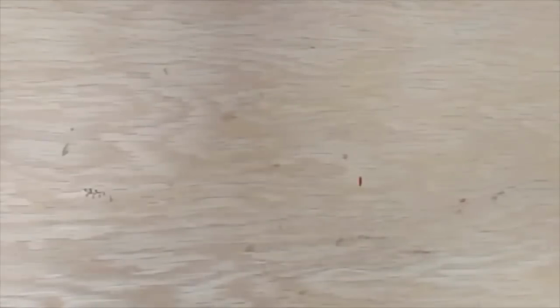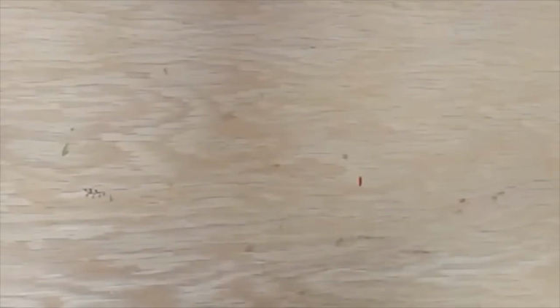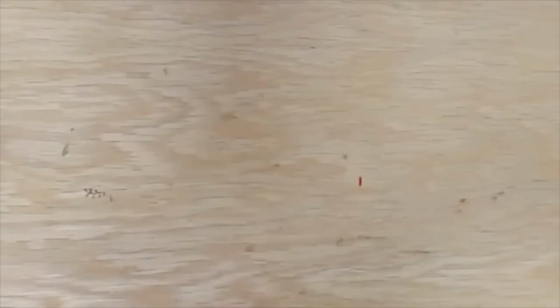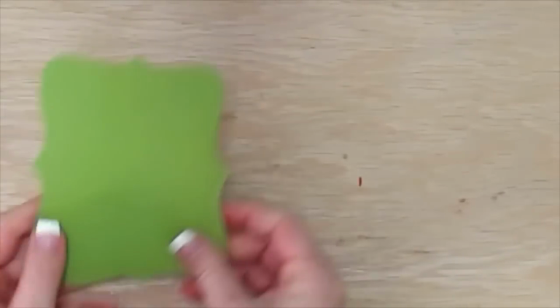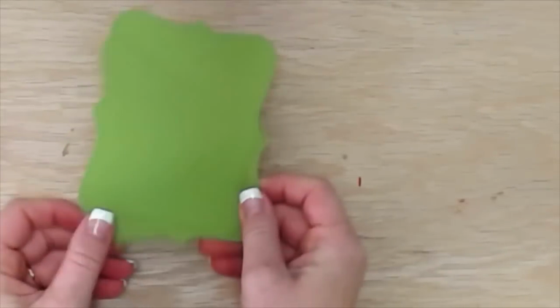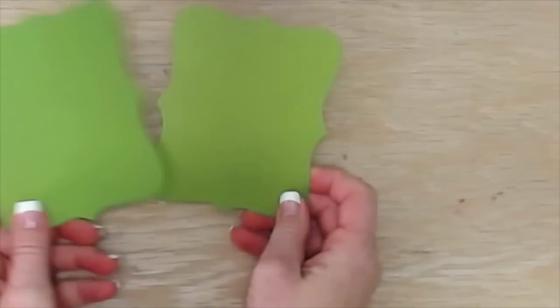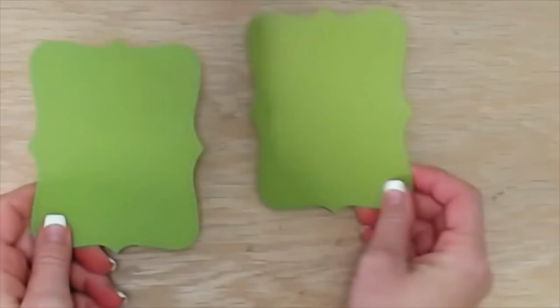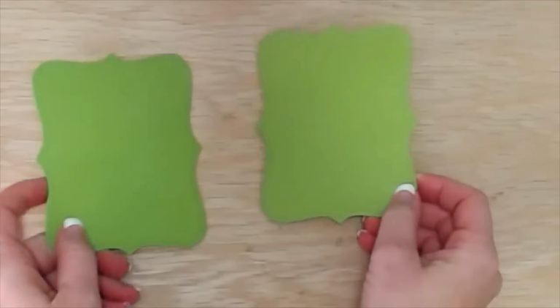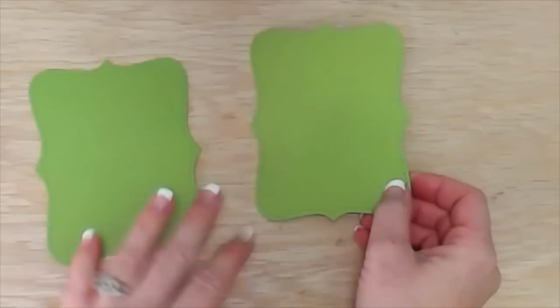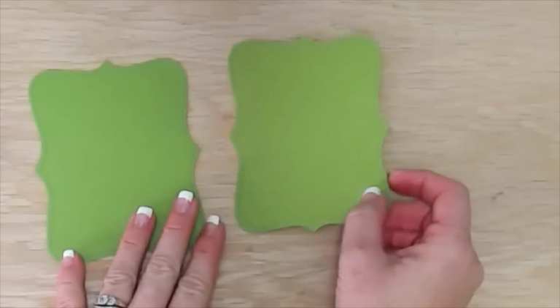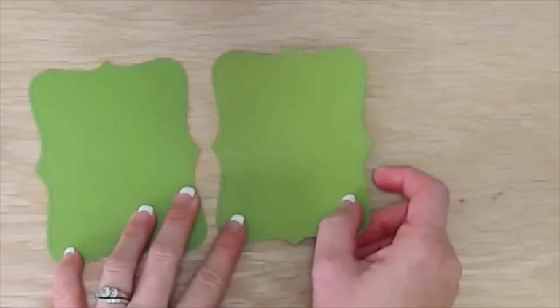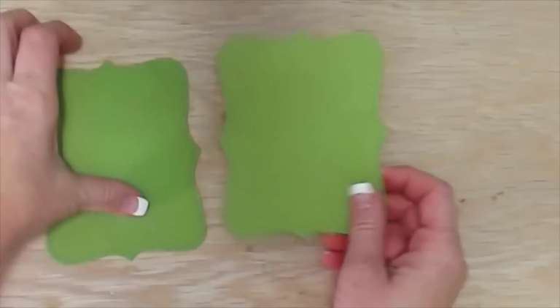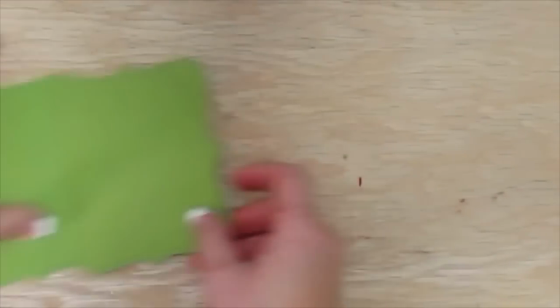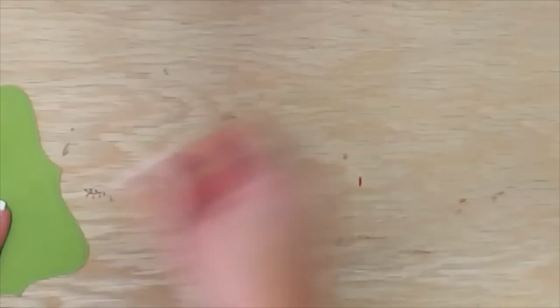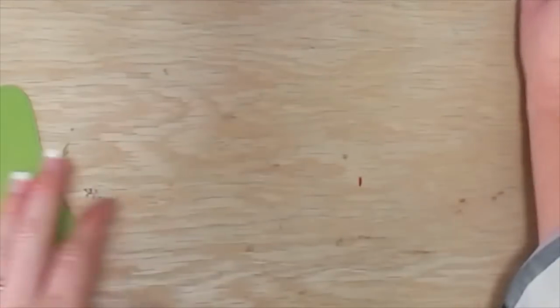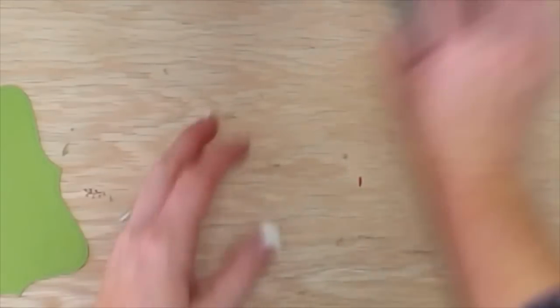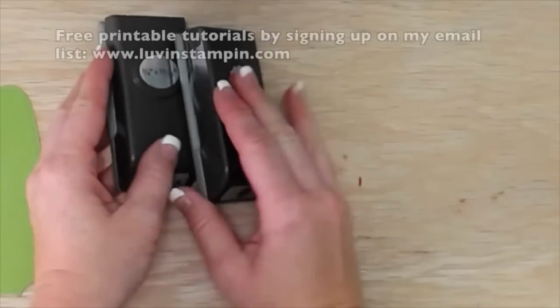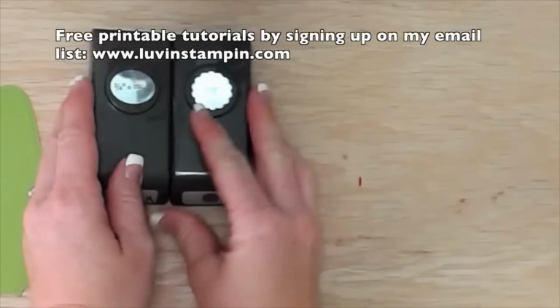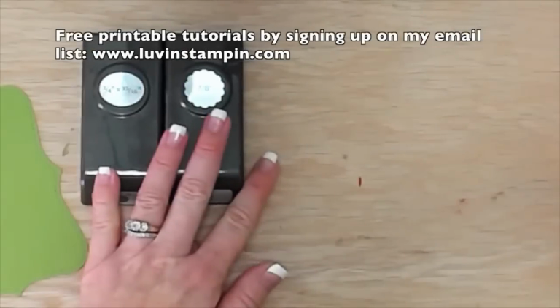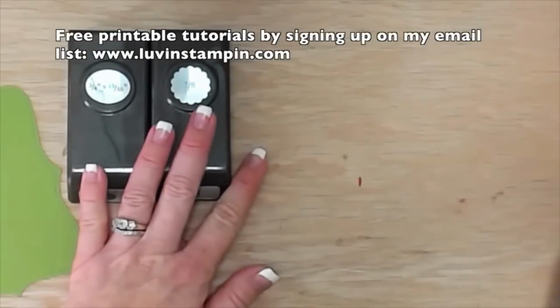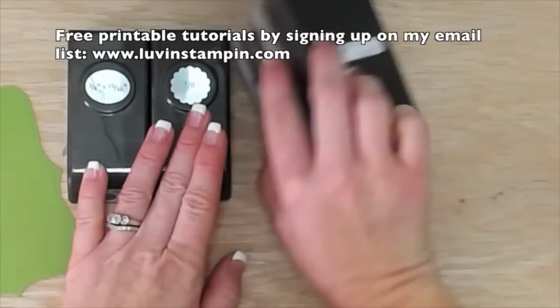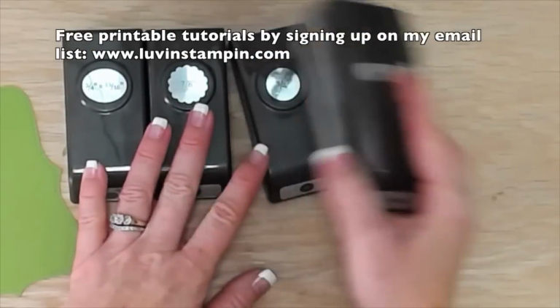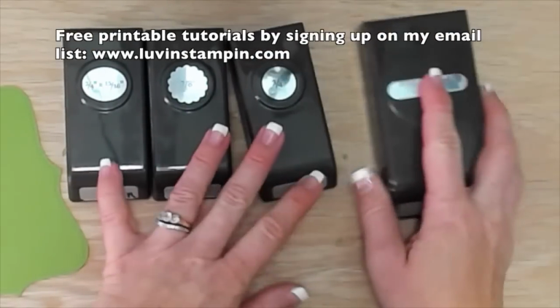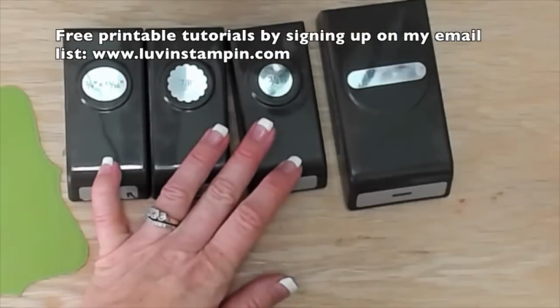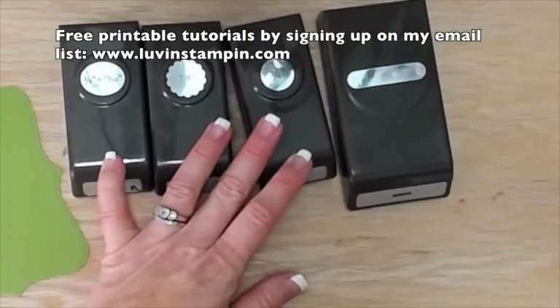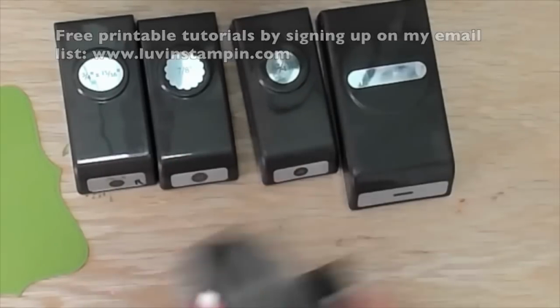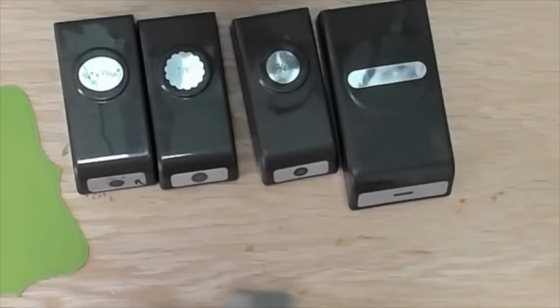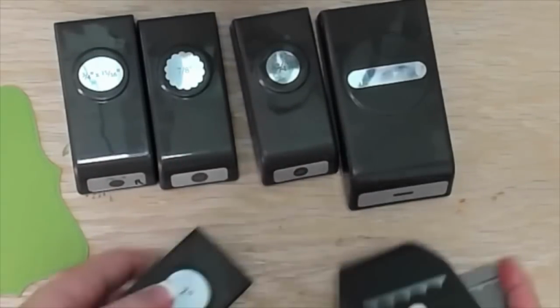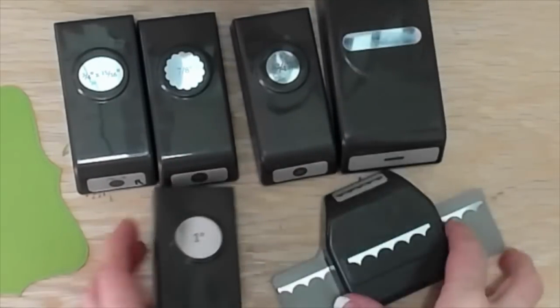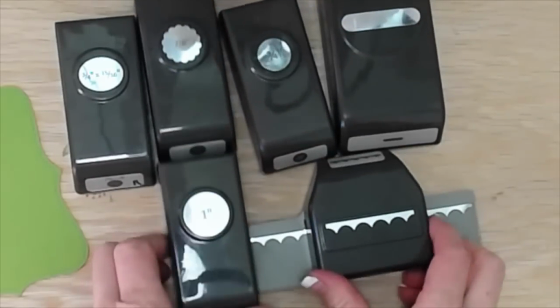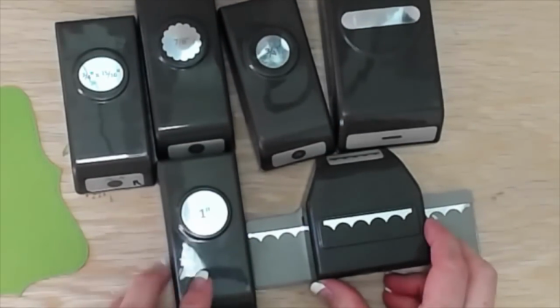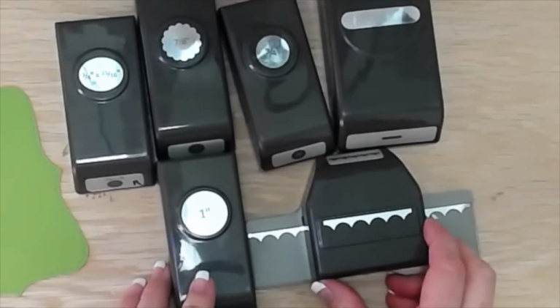Hey everybody, it's Wendy. Welcome. Today we are going to be making a super fun Grinch card. I've seen tons of Grinch cards on Pinterest and first I want to show you all the different punches that this card uses.